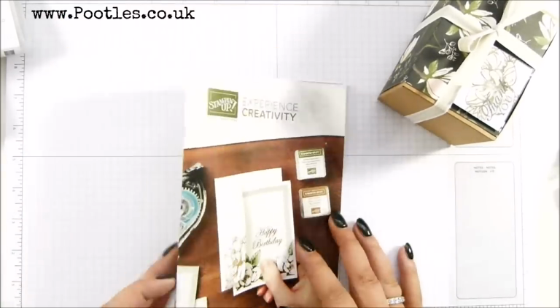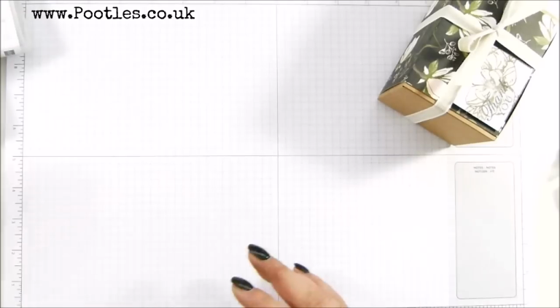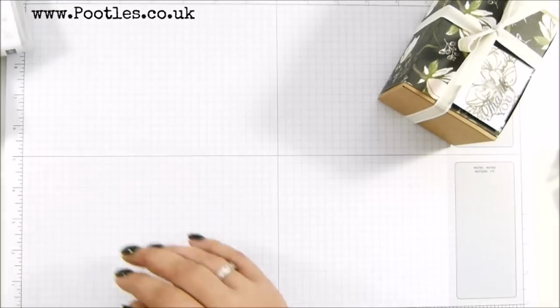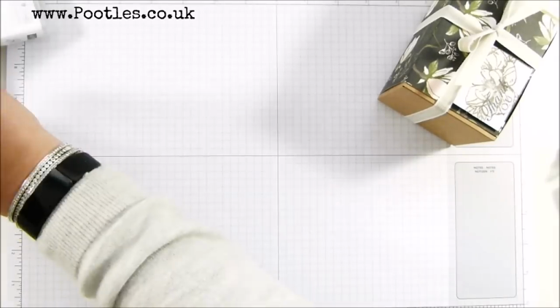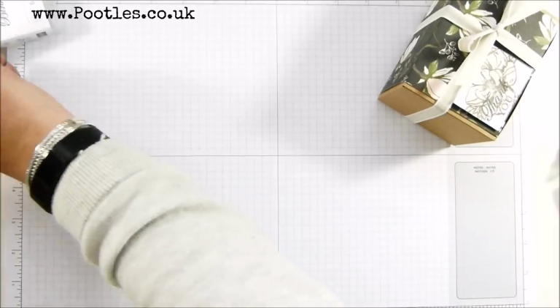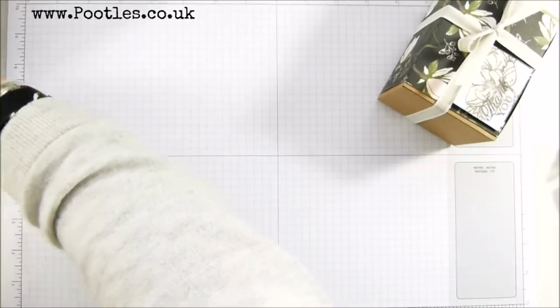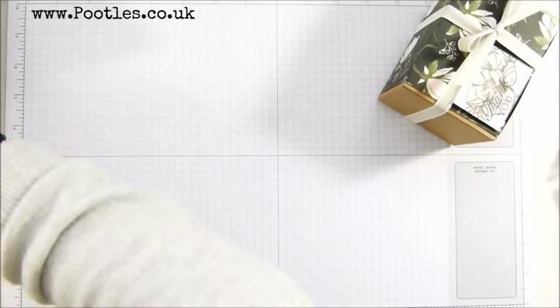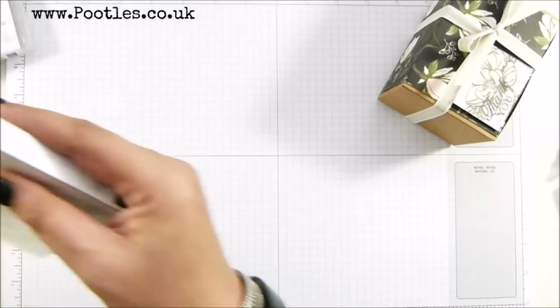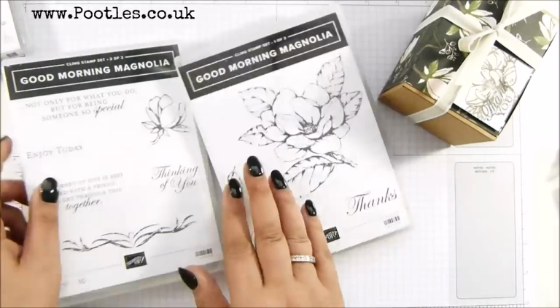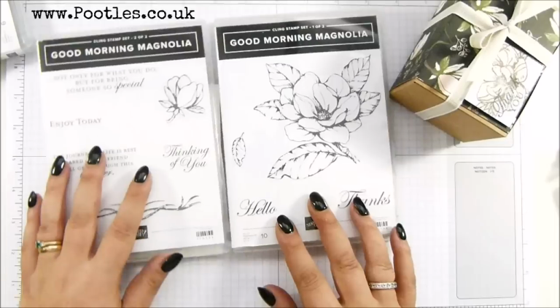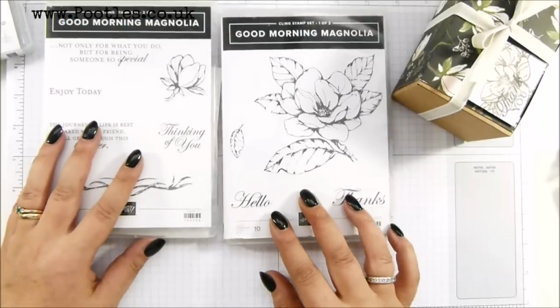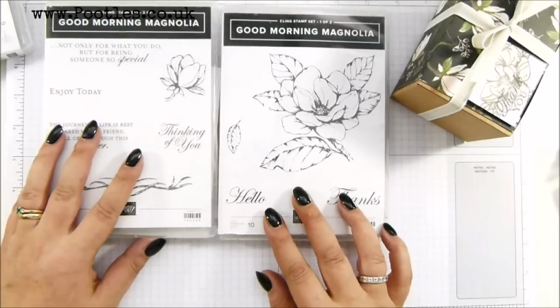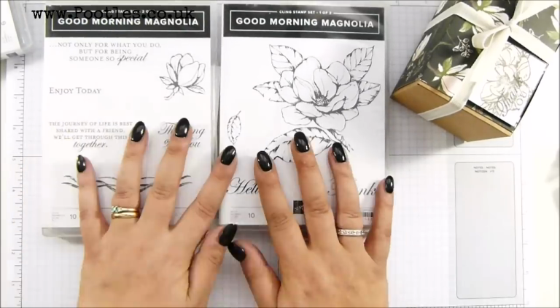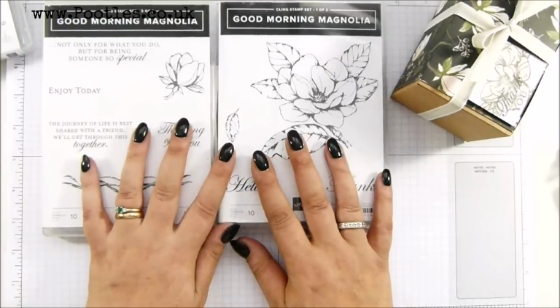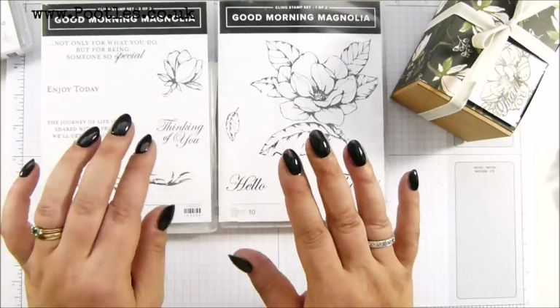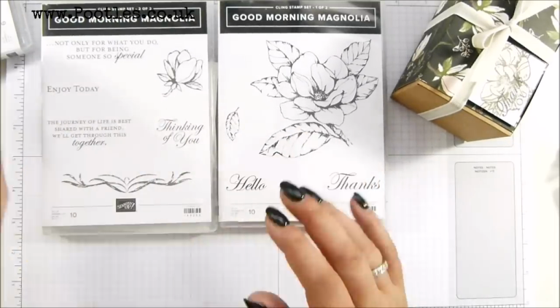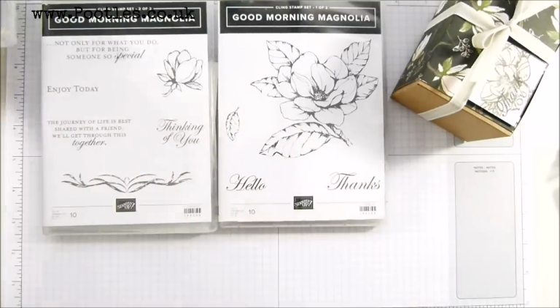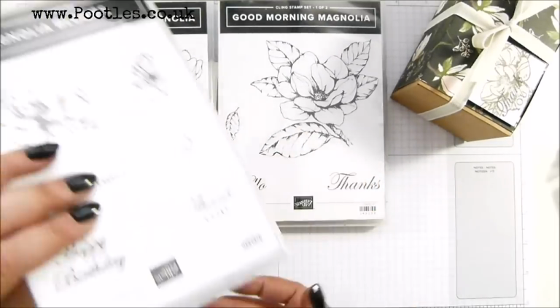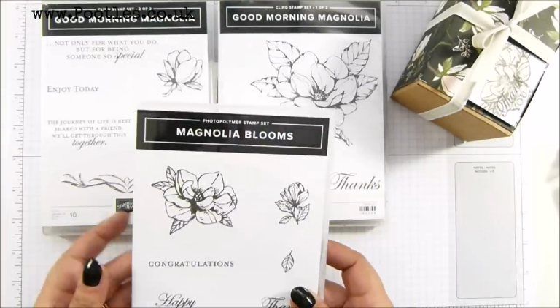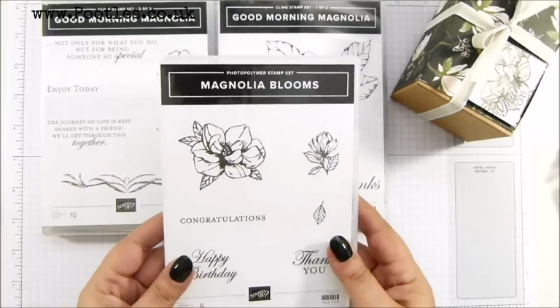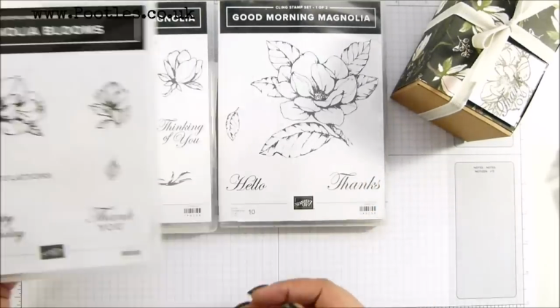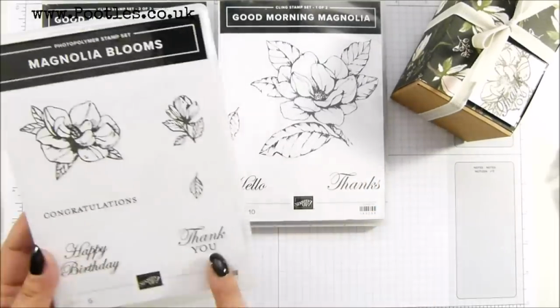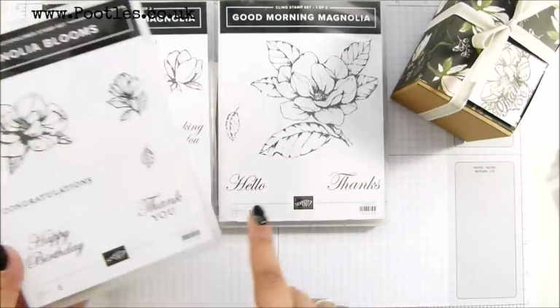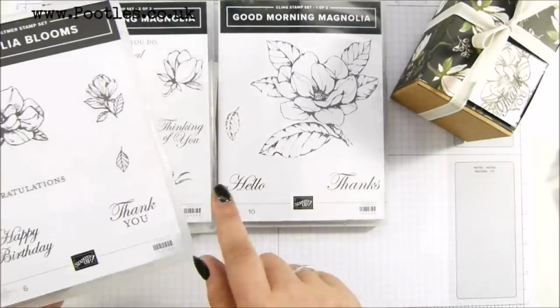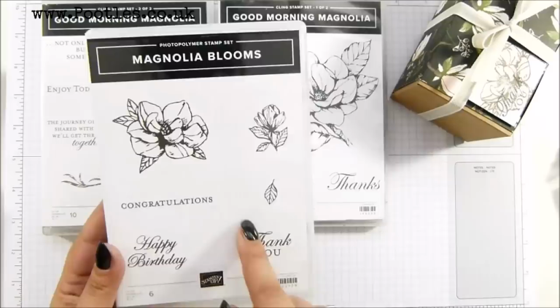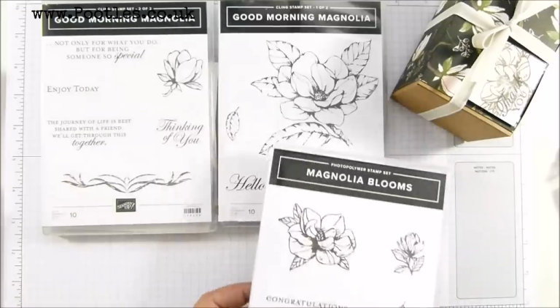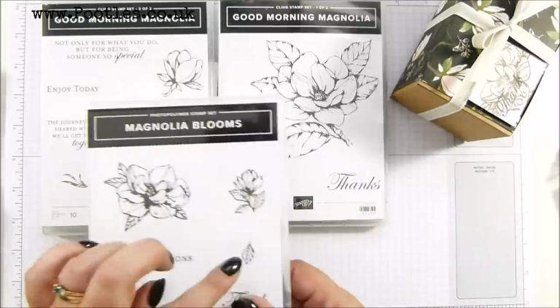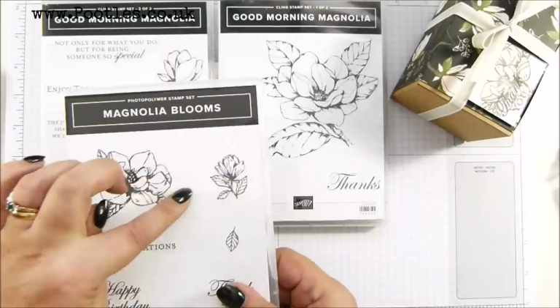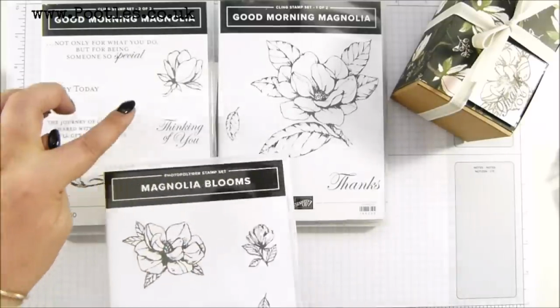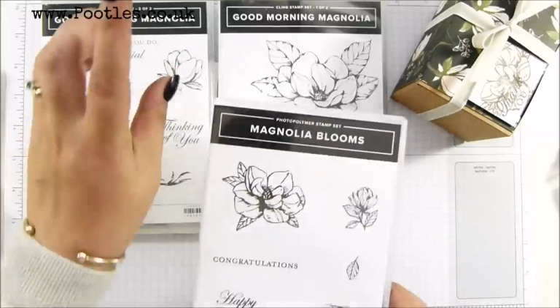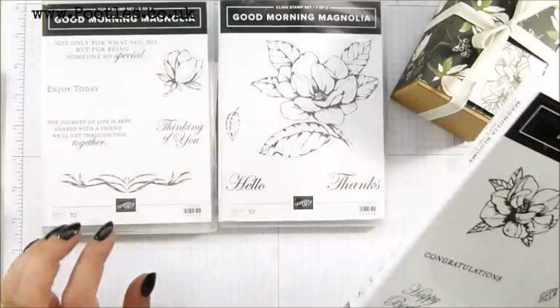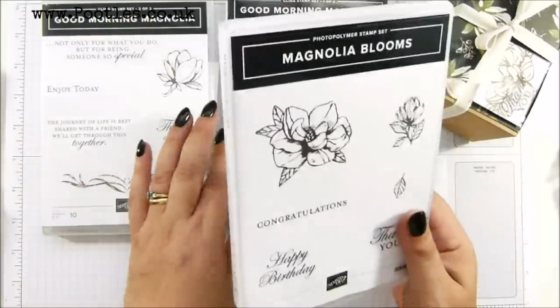I wanted to show you the Good Morning Magnolia stamp set, which is this one — massive — and it's got dies to match, and this is Magnolia Blooms. So it's the same font and phrasing, same sorts of flowers, but much smaller.